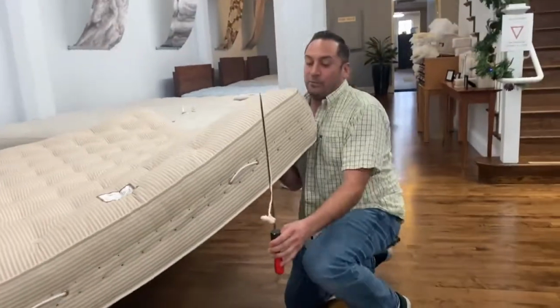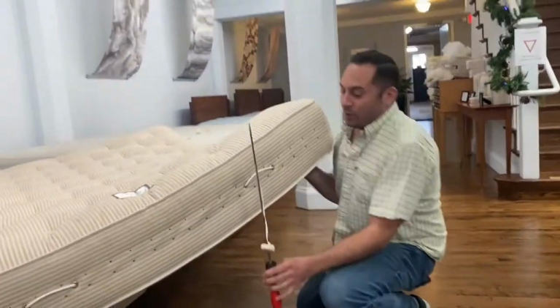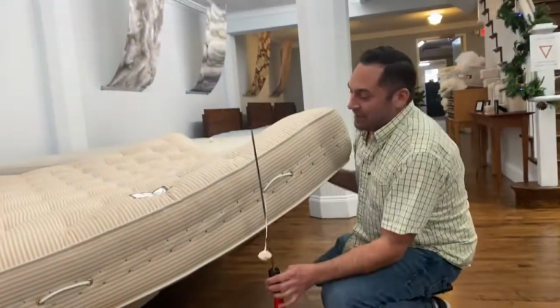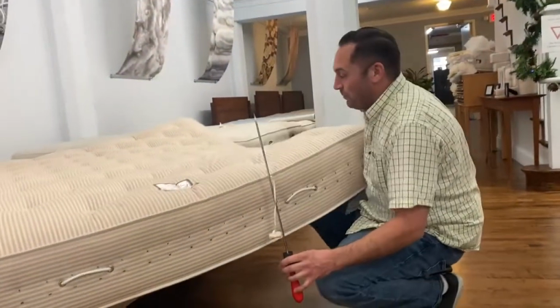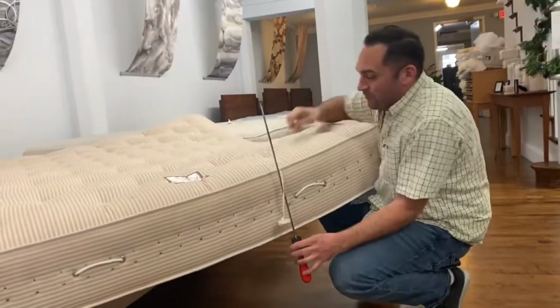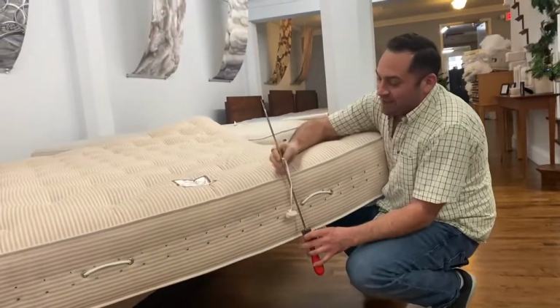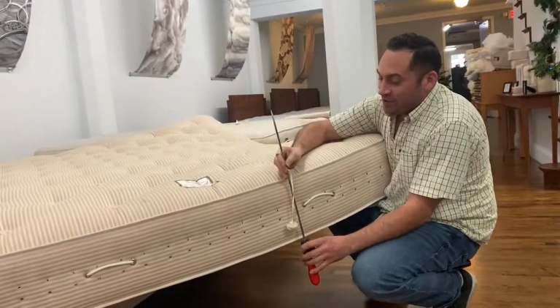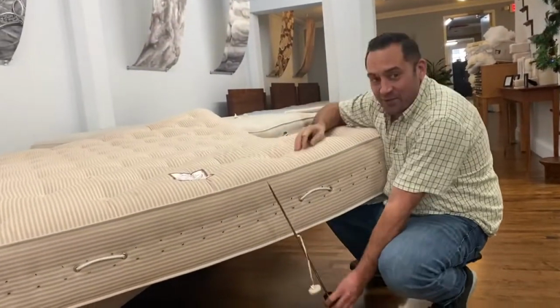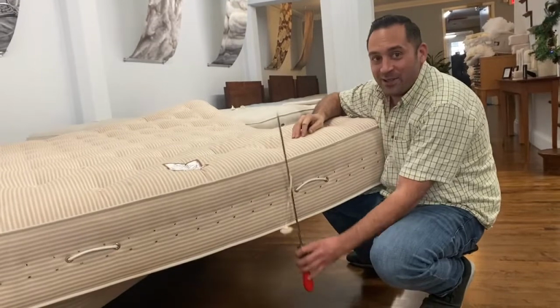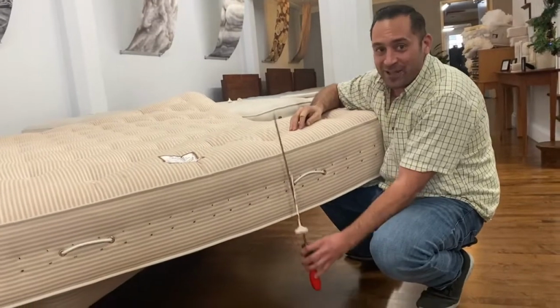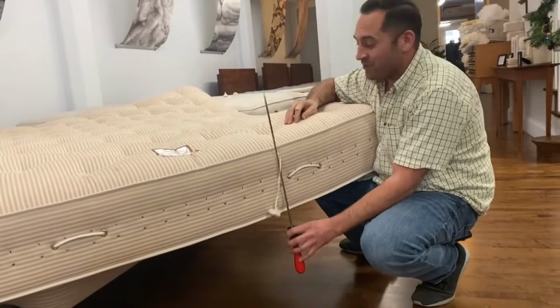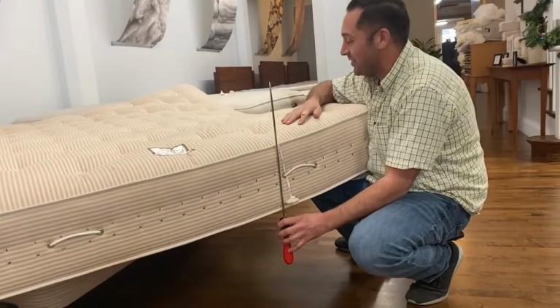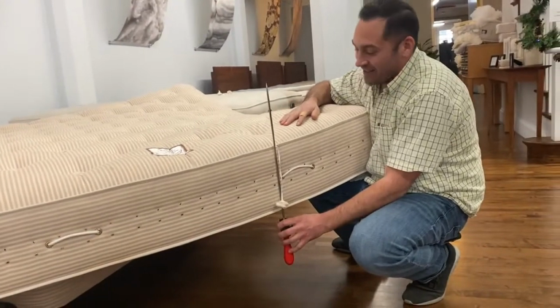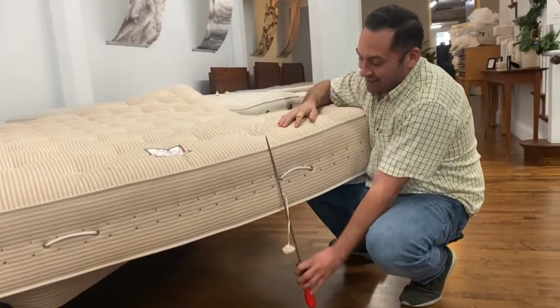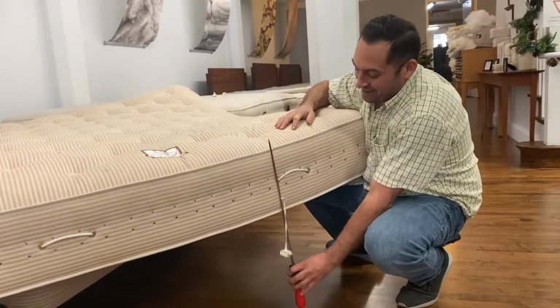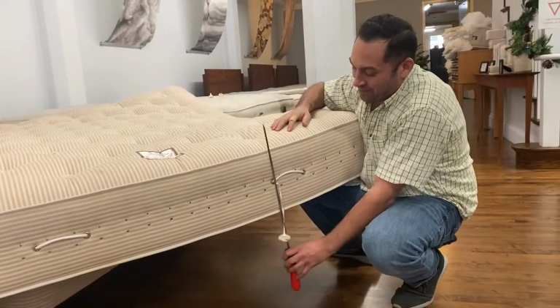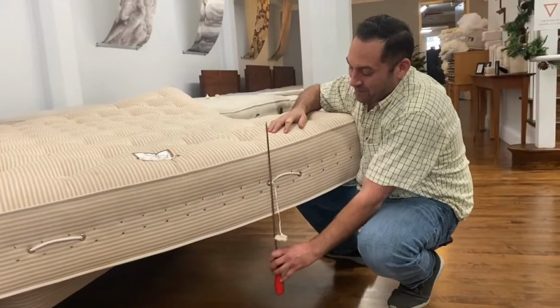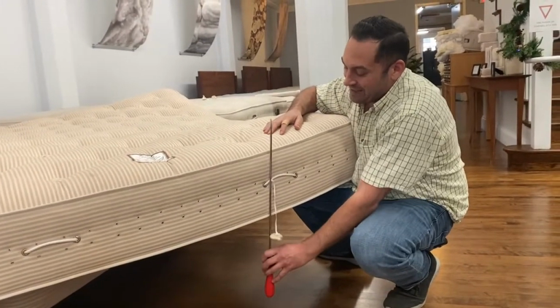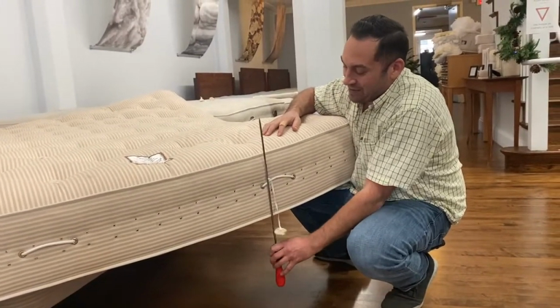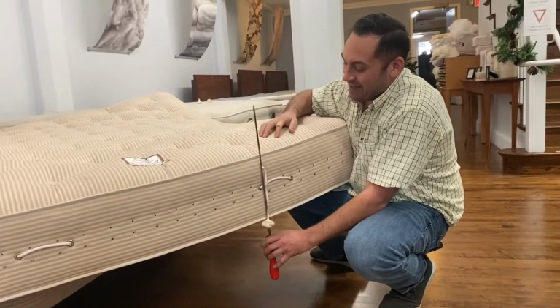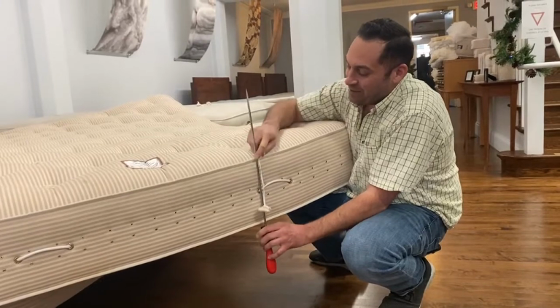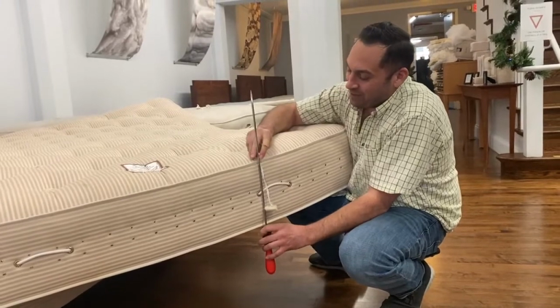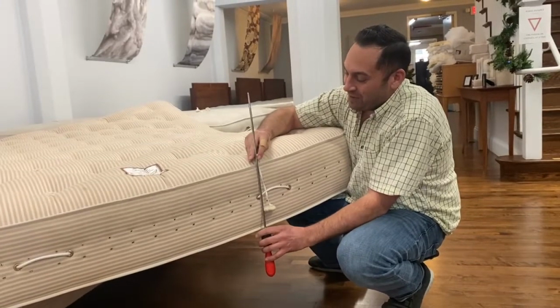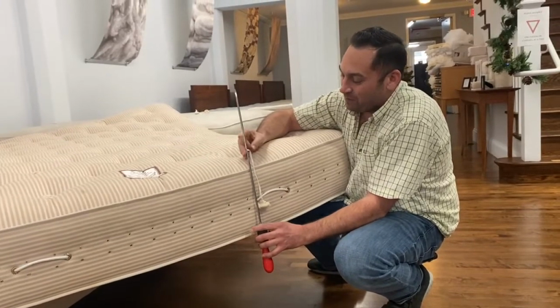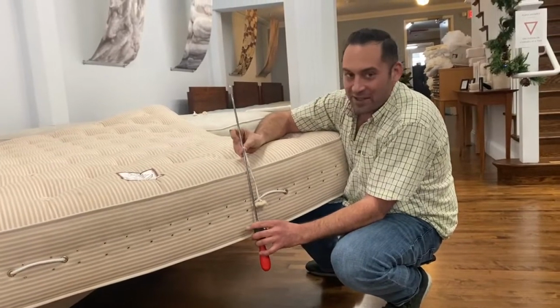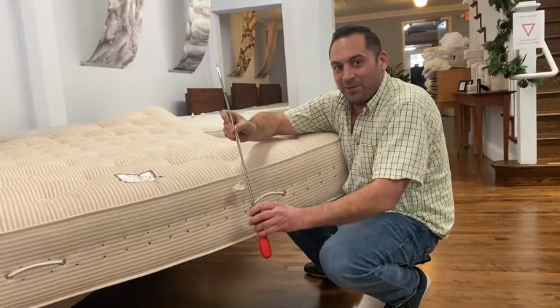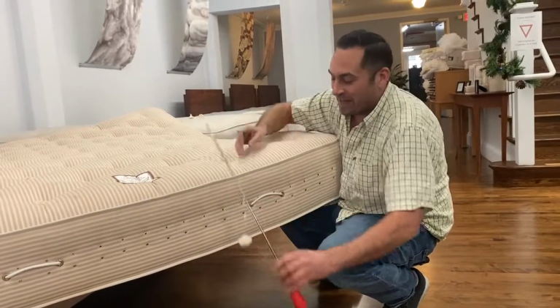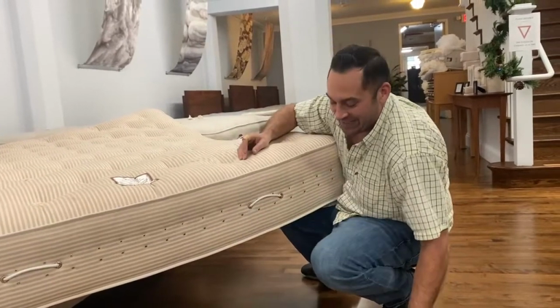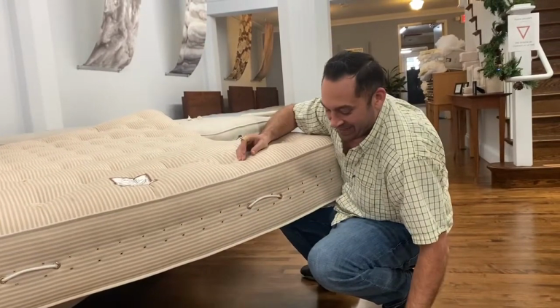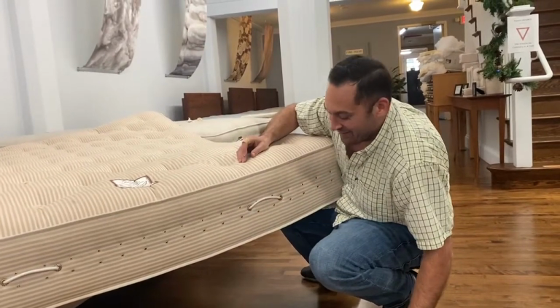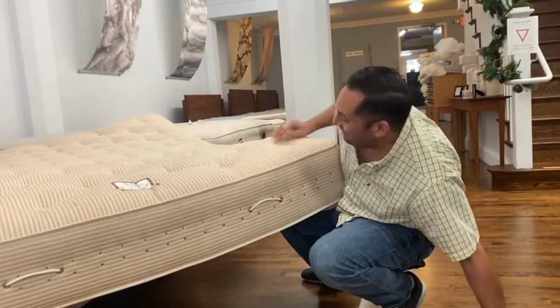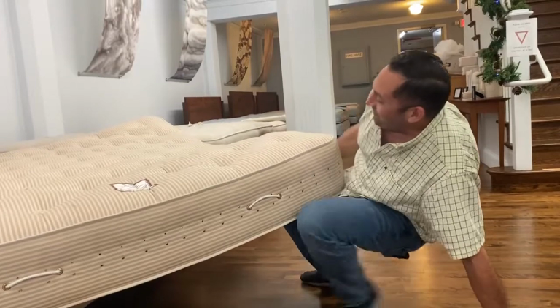When working with this needle, it's not very strong so you need to really do a straight shot through the mattress. If you start going side to side when it's inside the mattress, it's got a weak point here and it'll most likely bend.